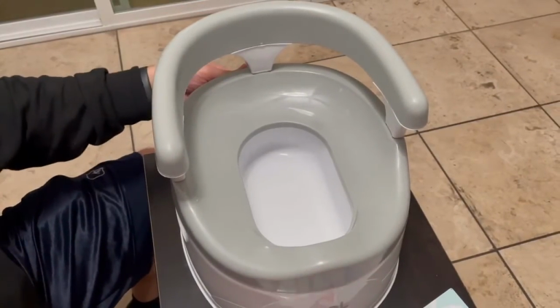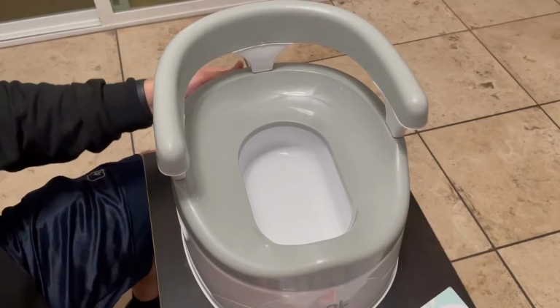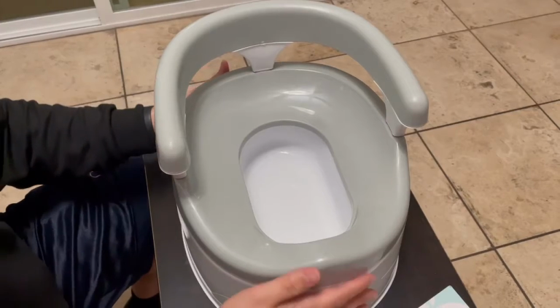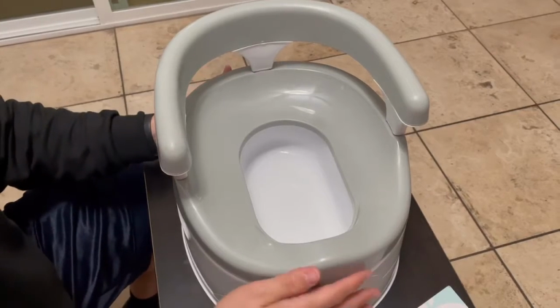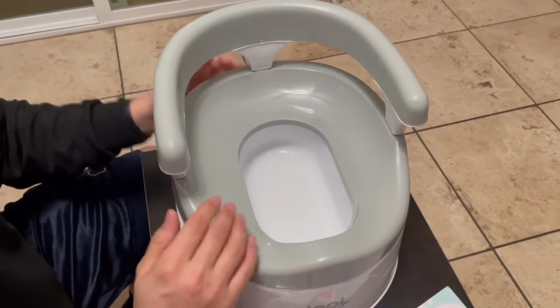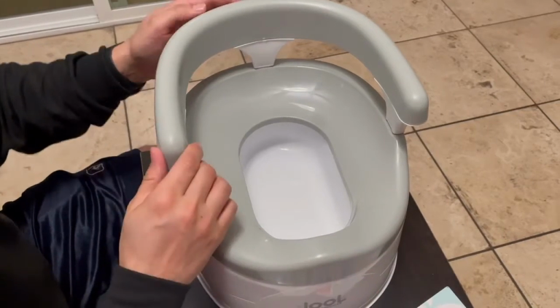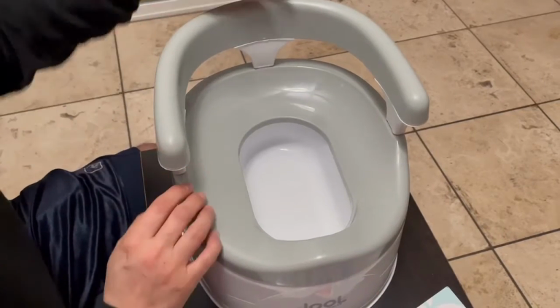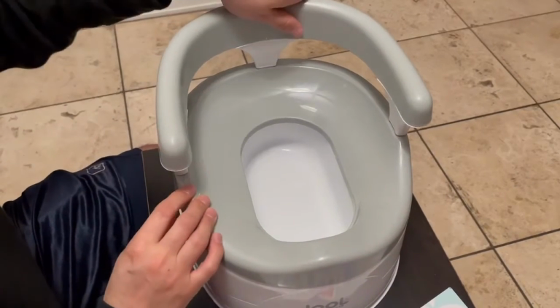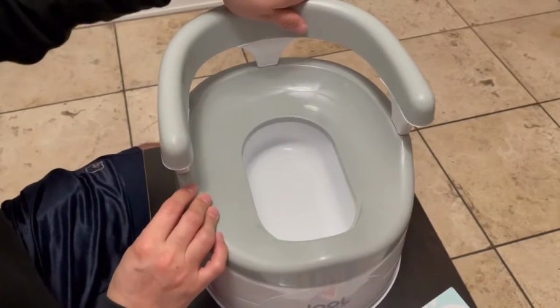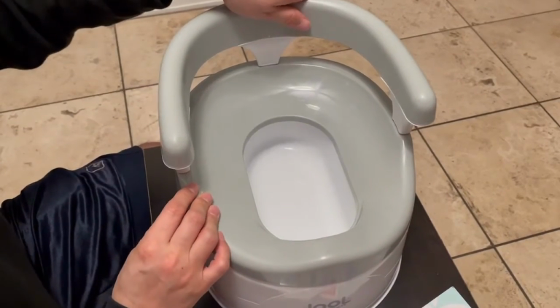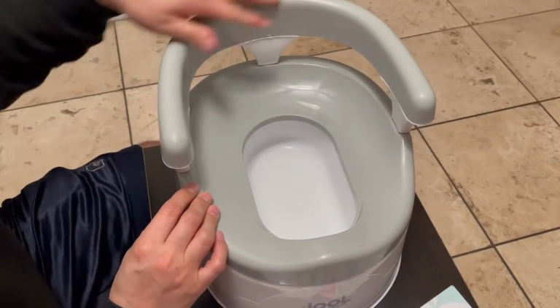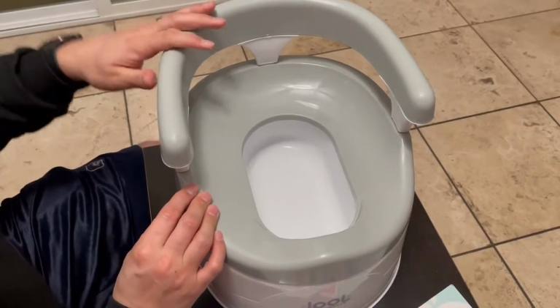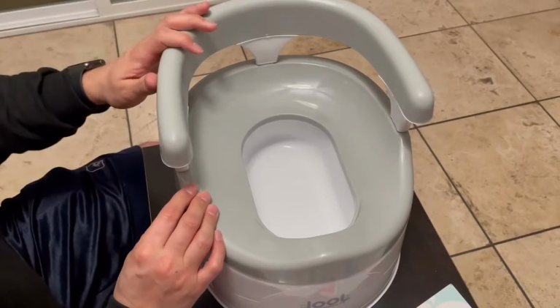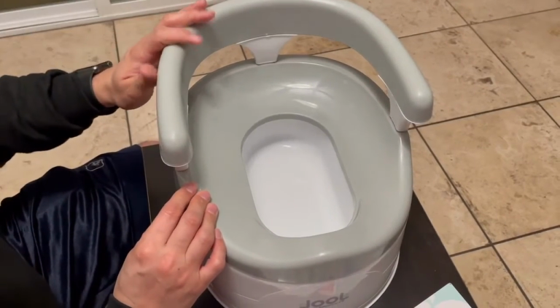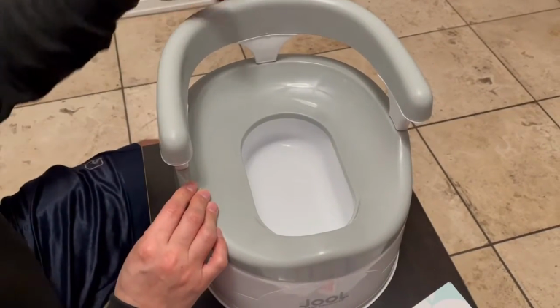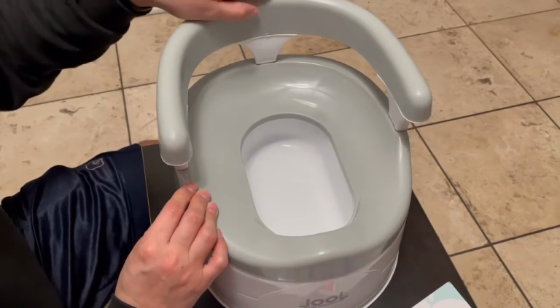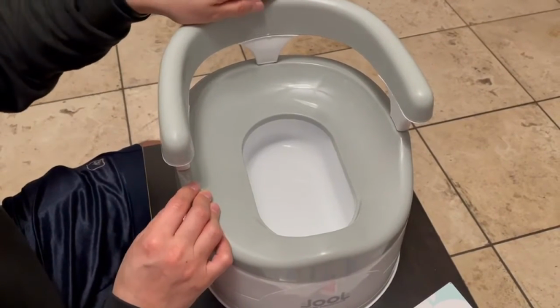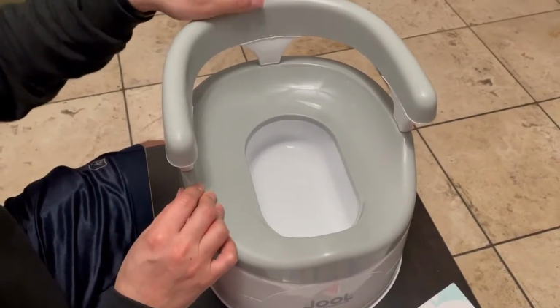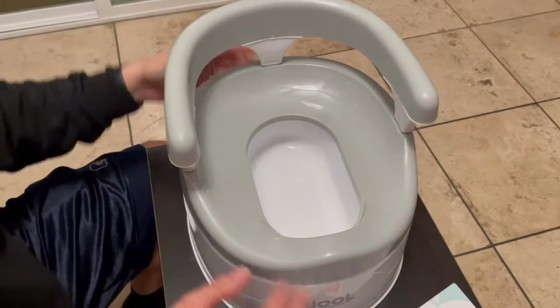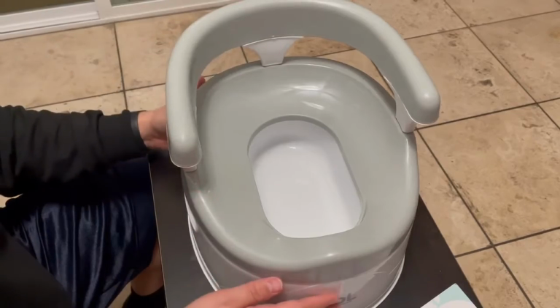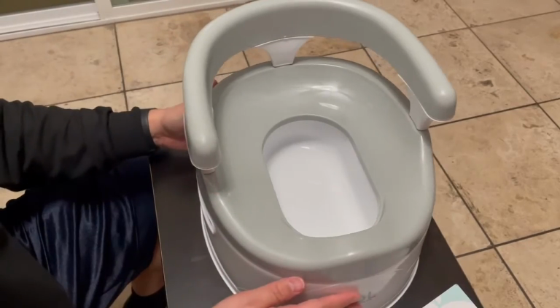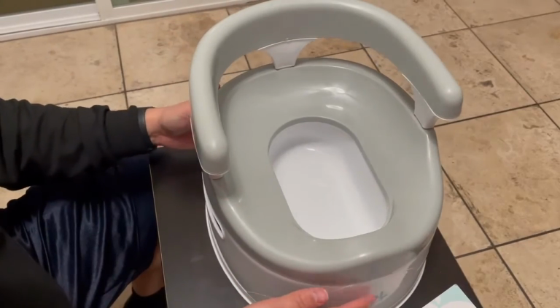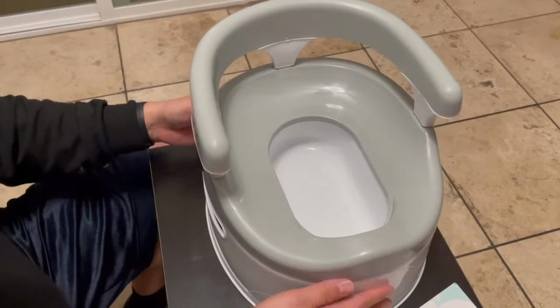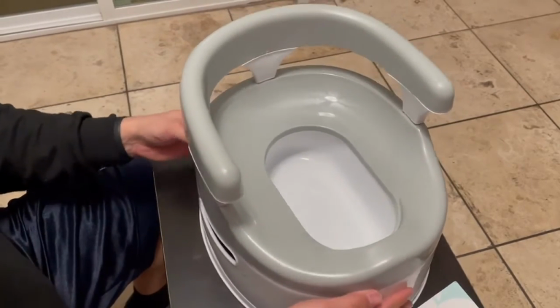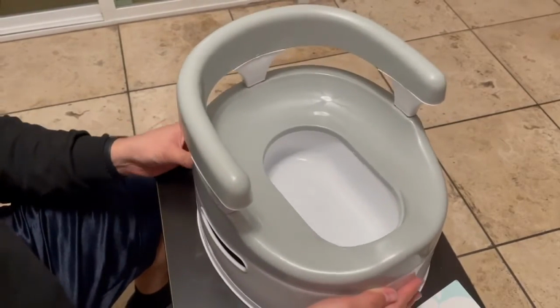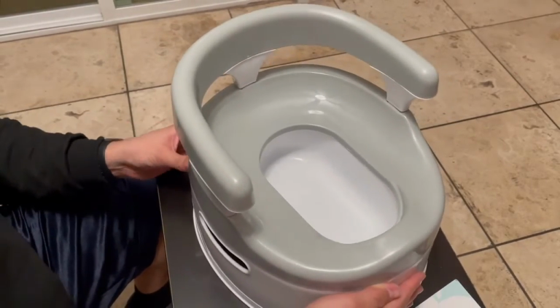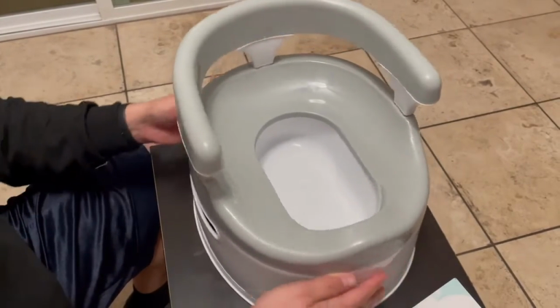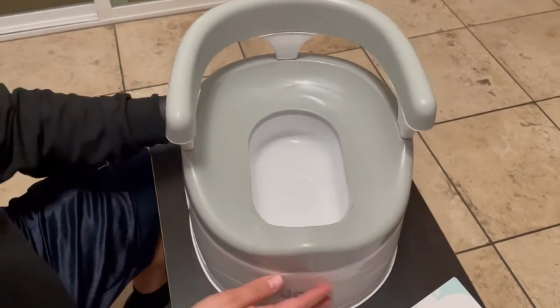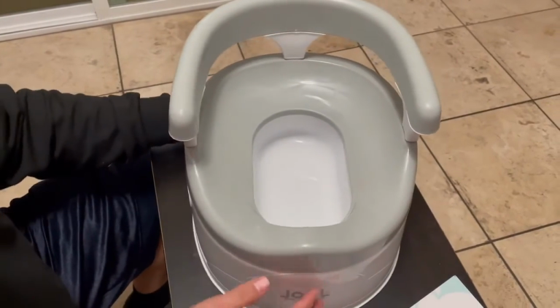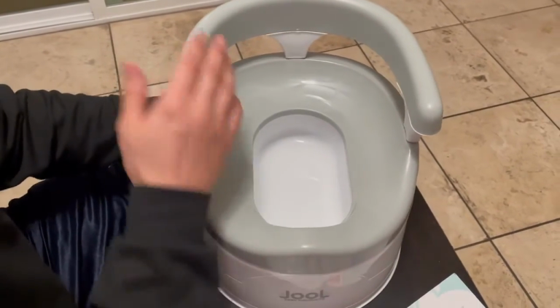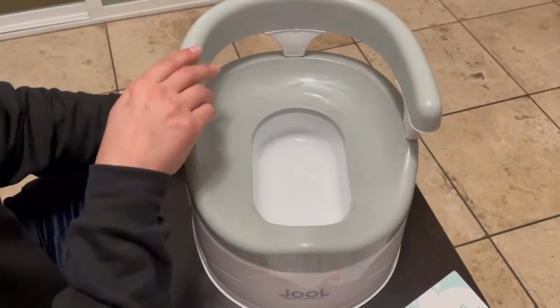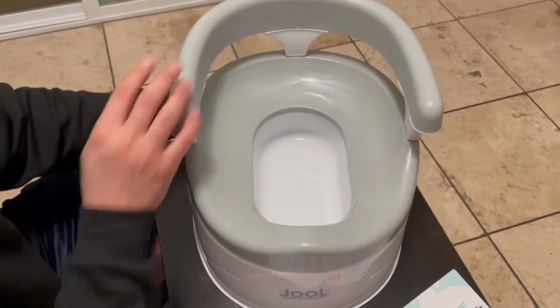You do have the potty and this is the backrest, so it makes them feel a little bit more comfortable when they're sitting there trying to use the potty. I do like this feature.